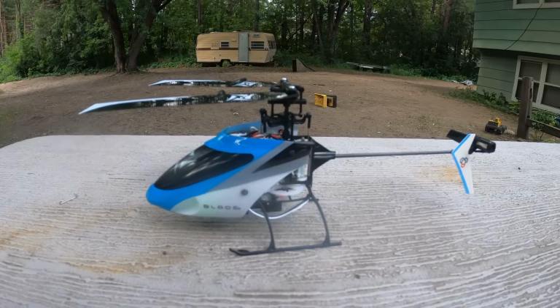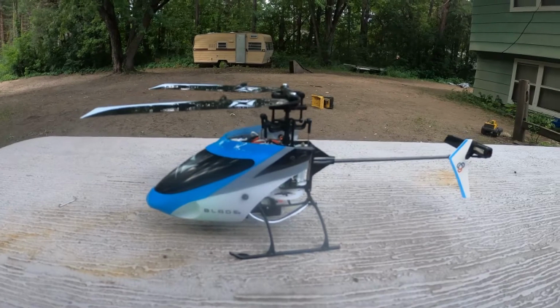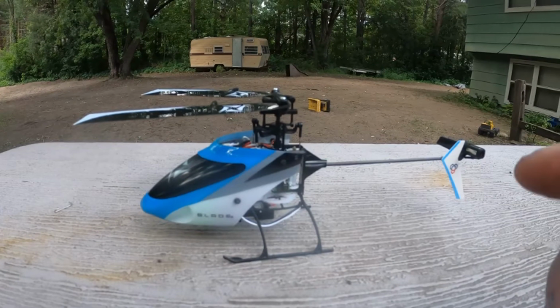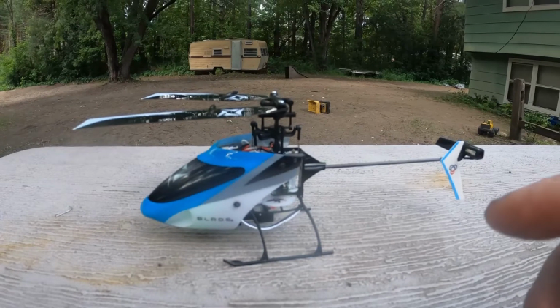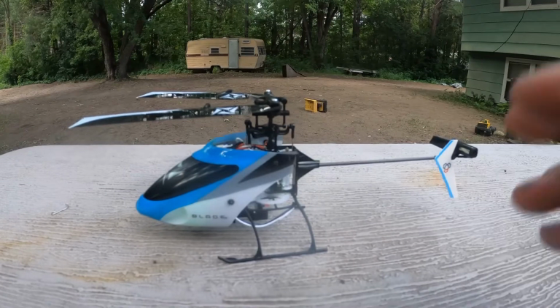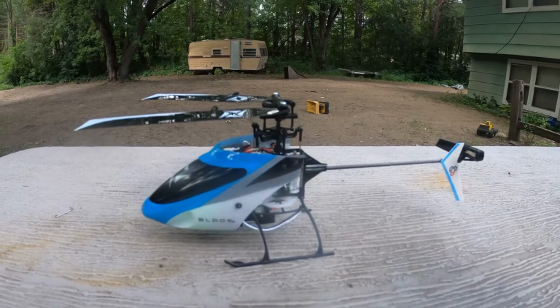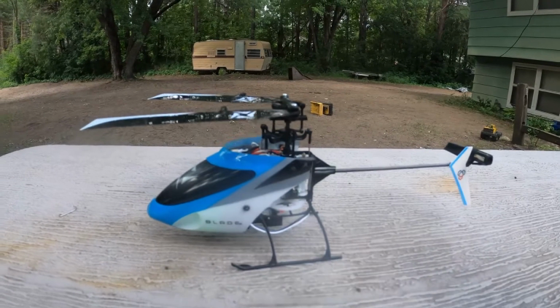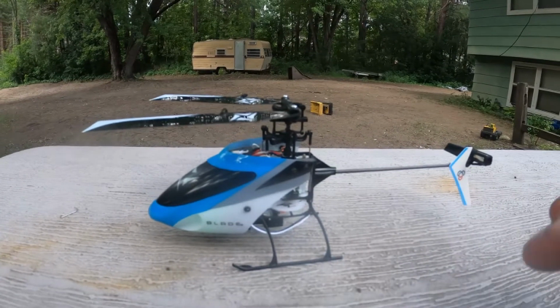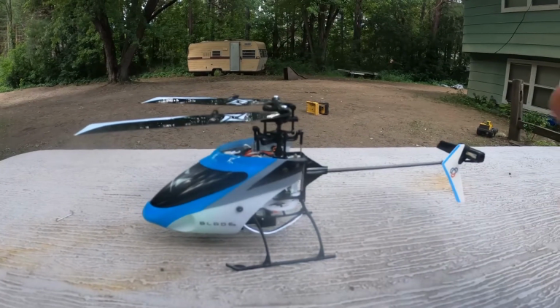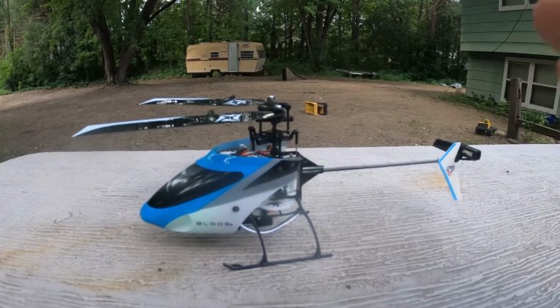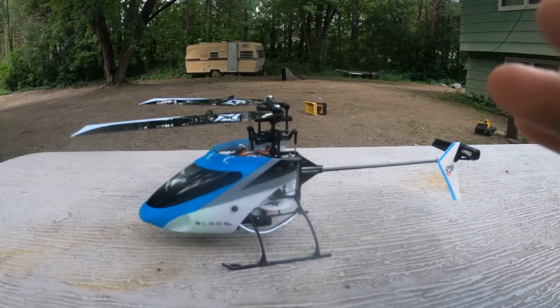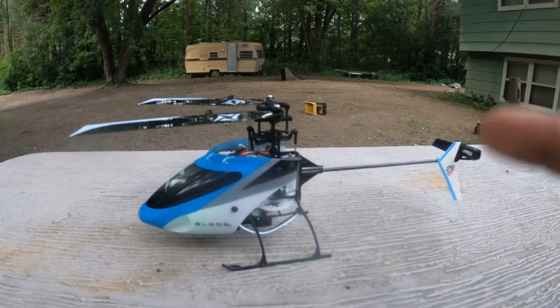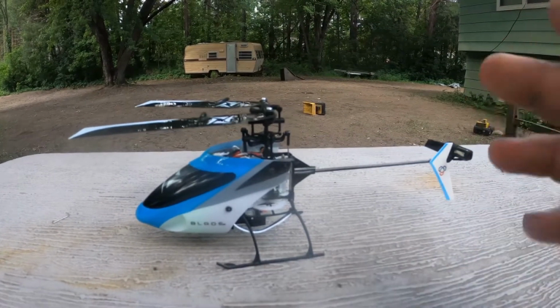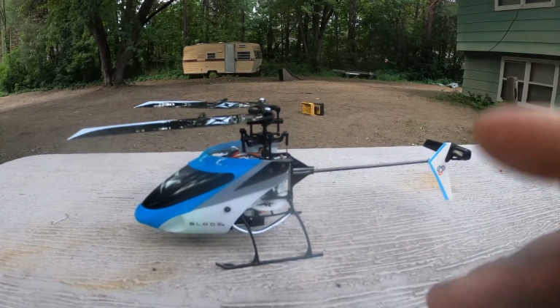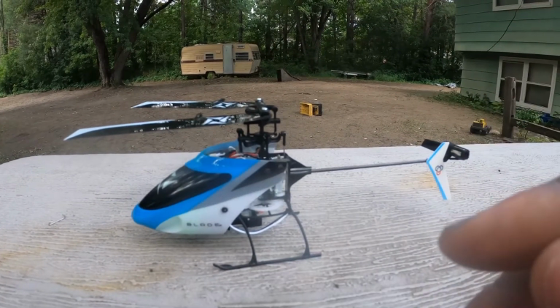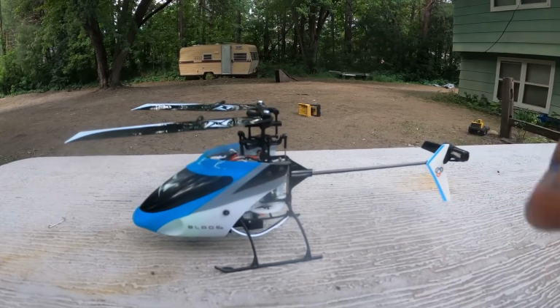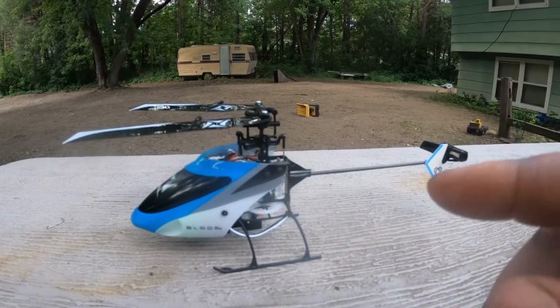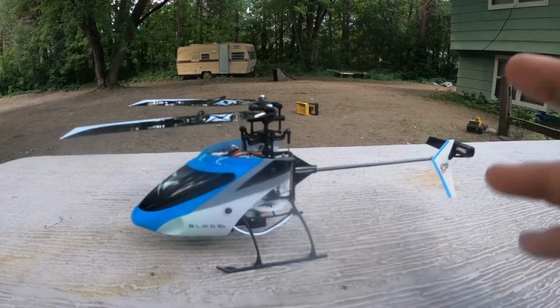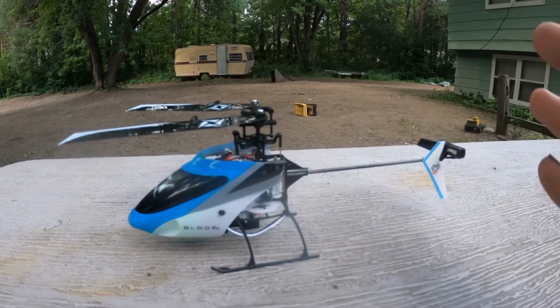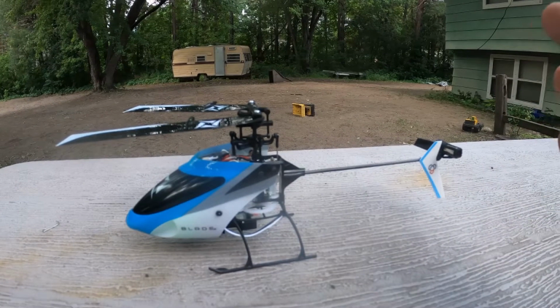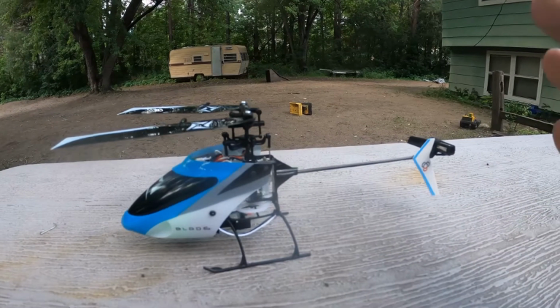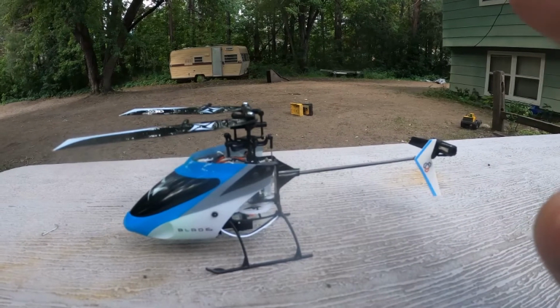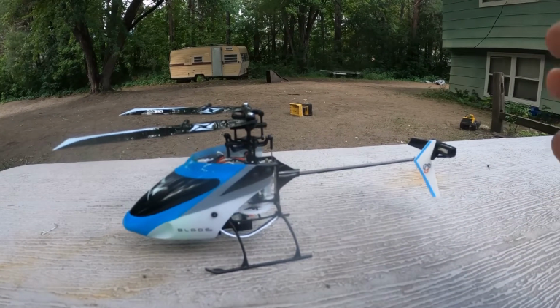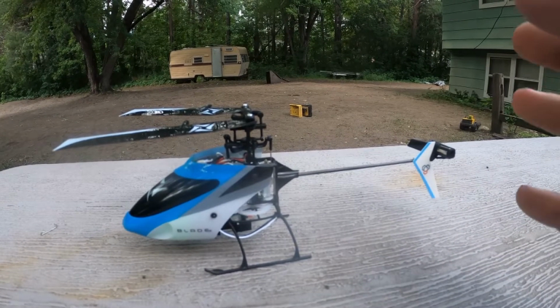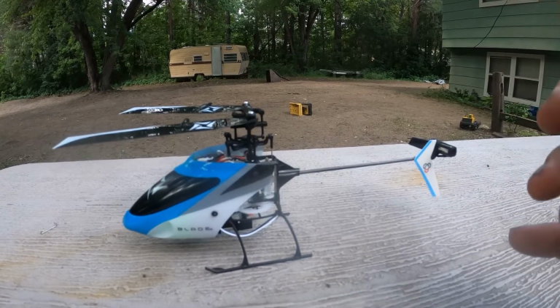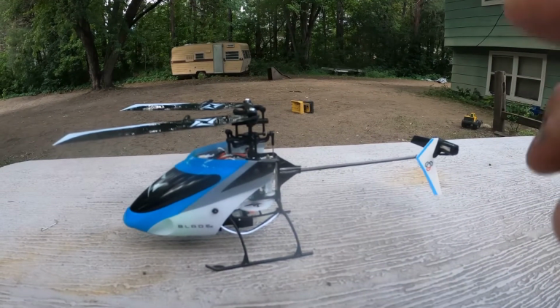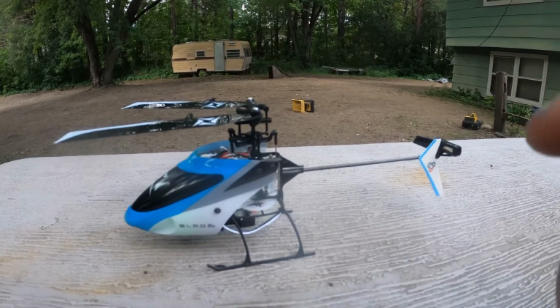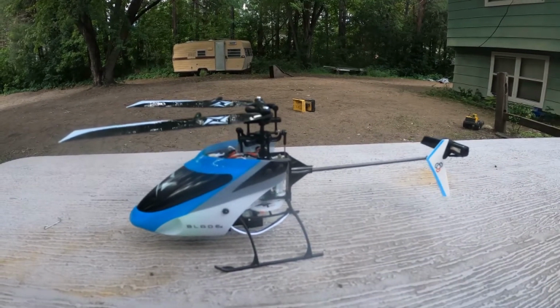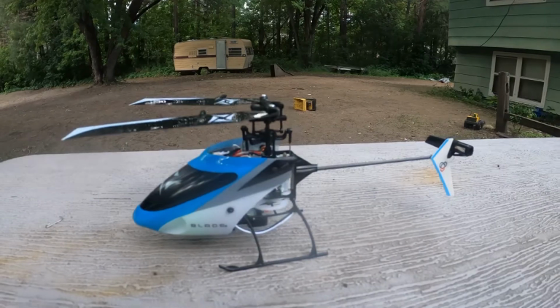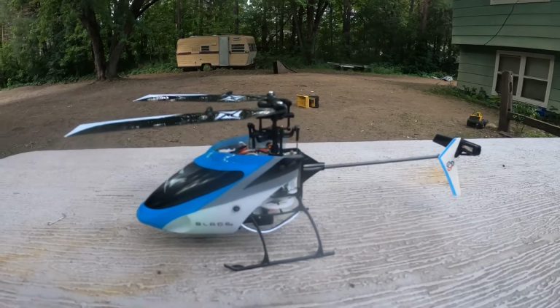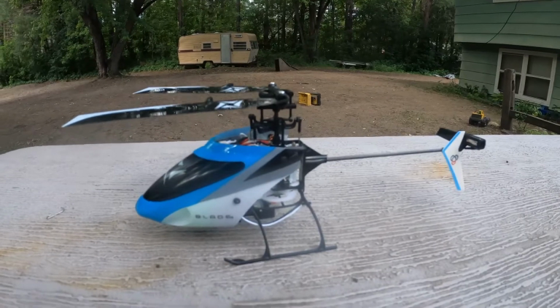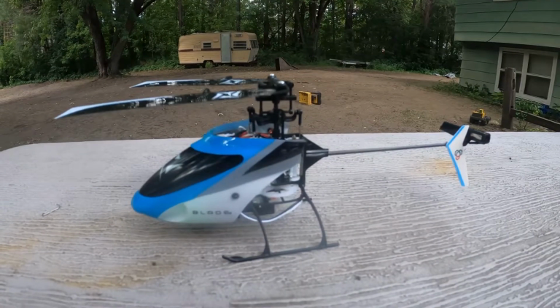So guys, today we're going to fly the Nano S3 — a little flight here. I'm going to maybe try some 3D, but we'll see. I got four batteries on me and it is very windy out, calming down a little bit, but I think it's still windy. So let's get to it.